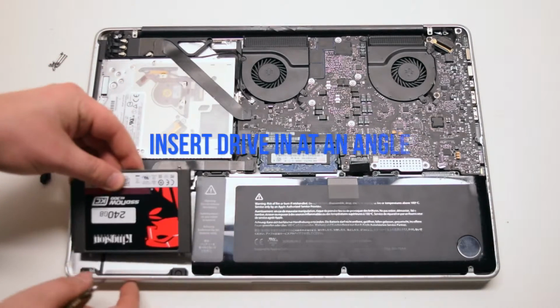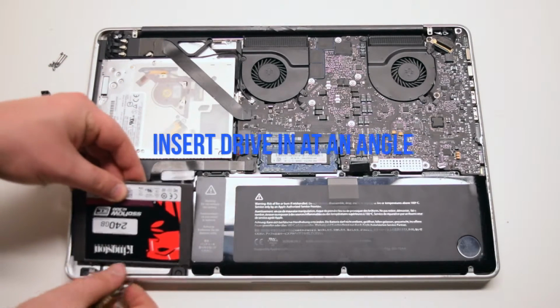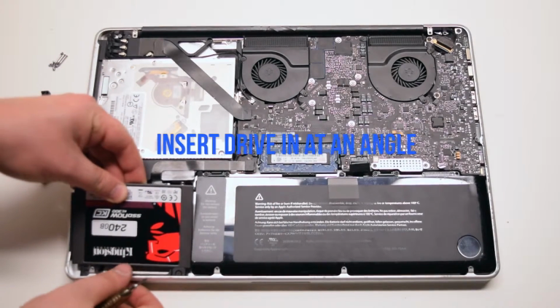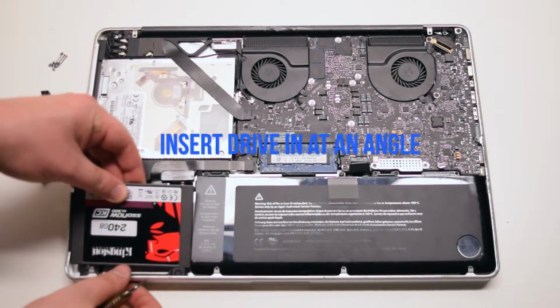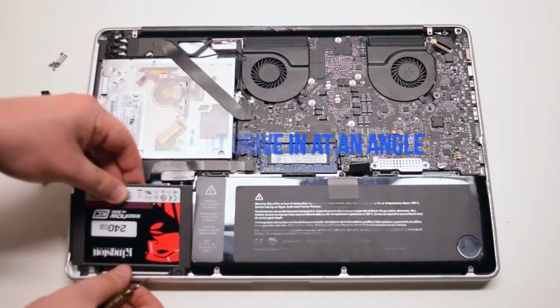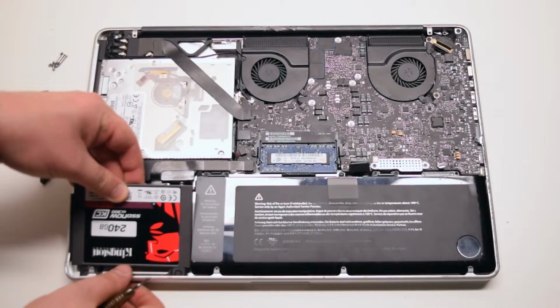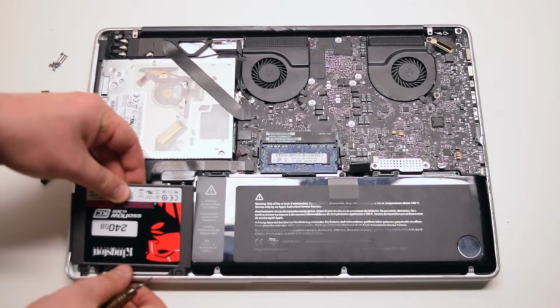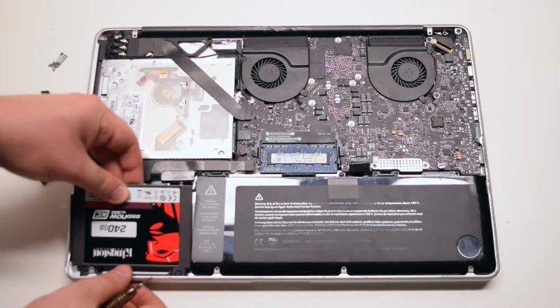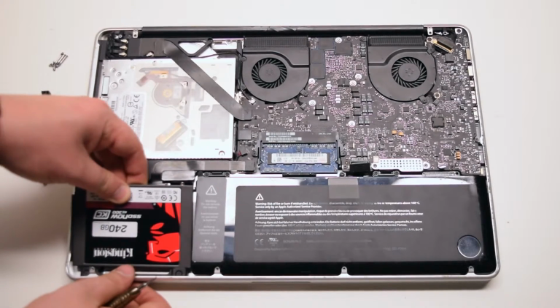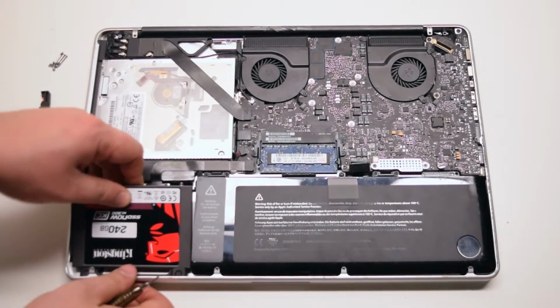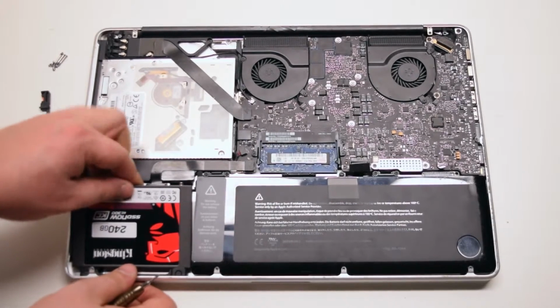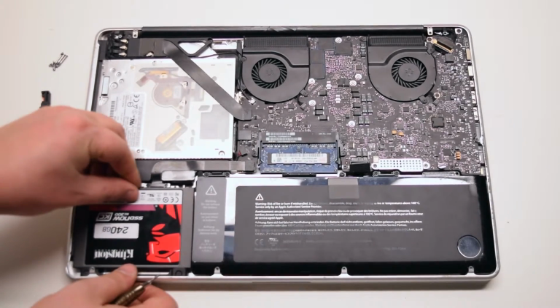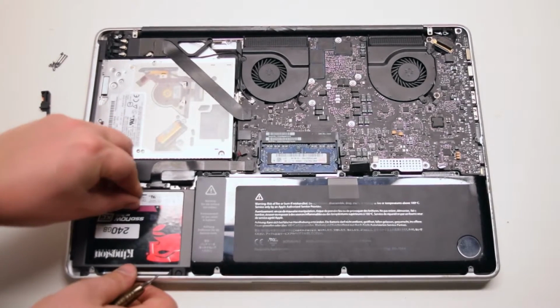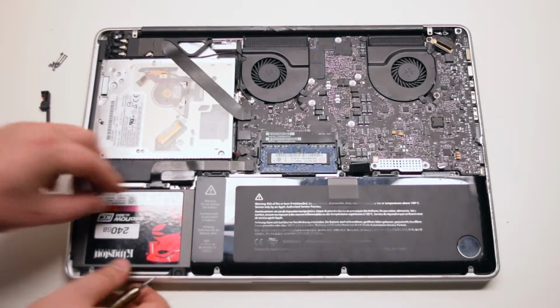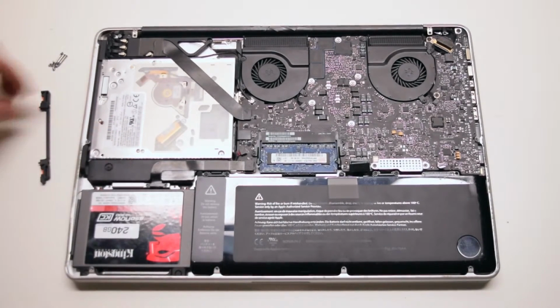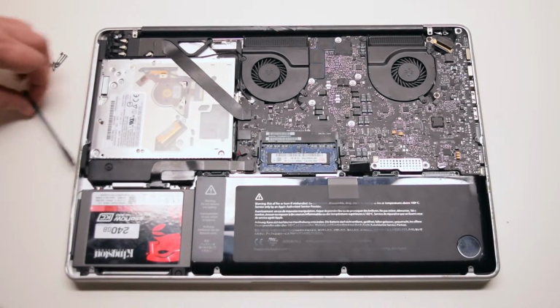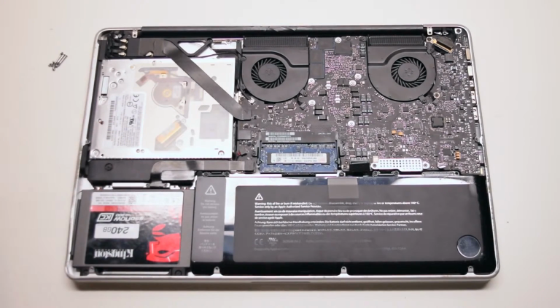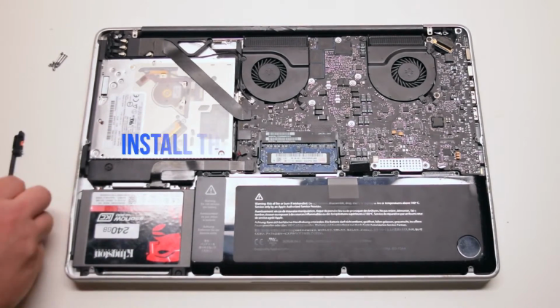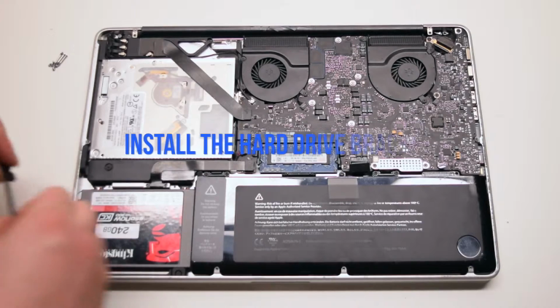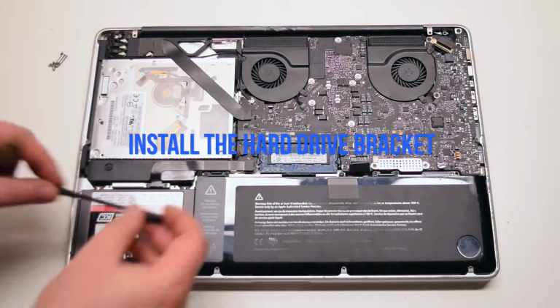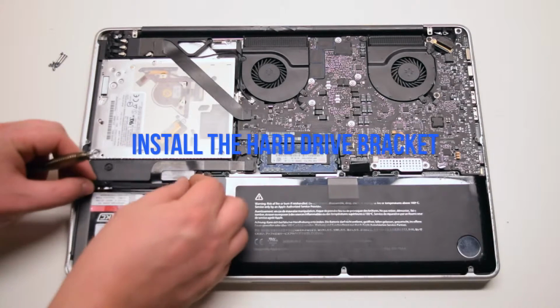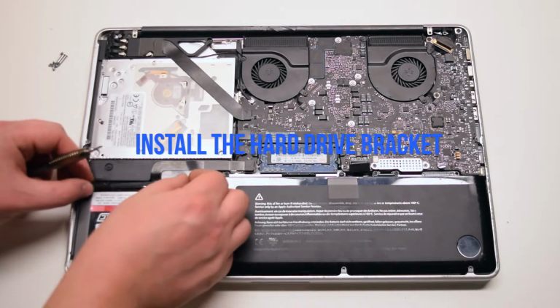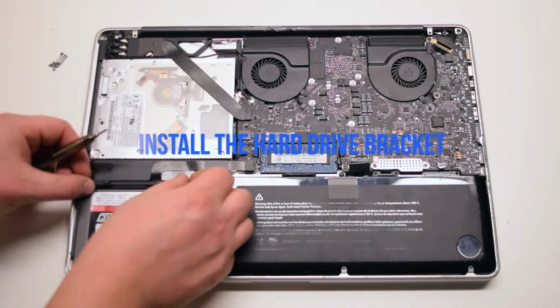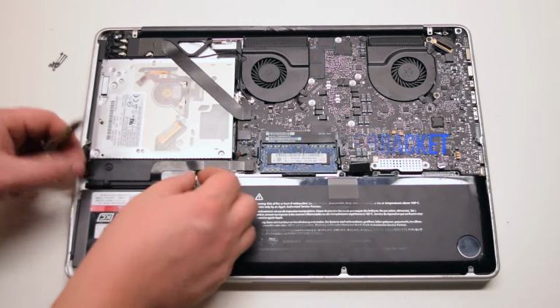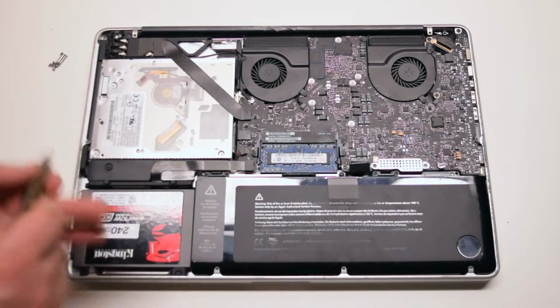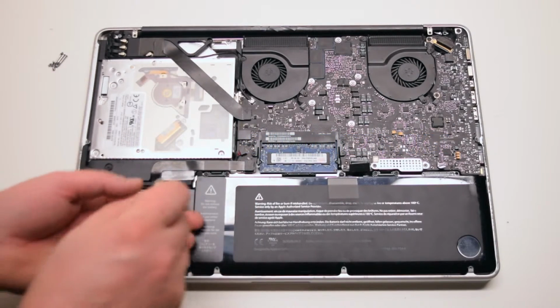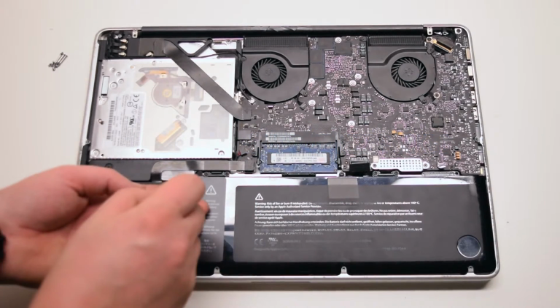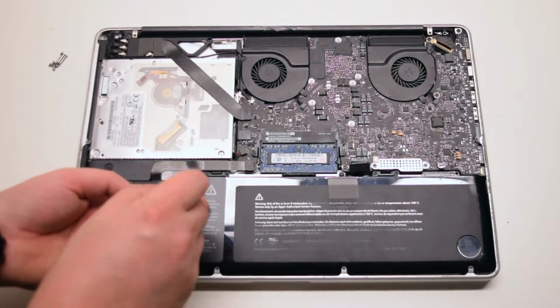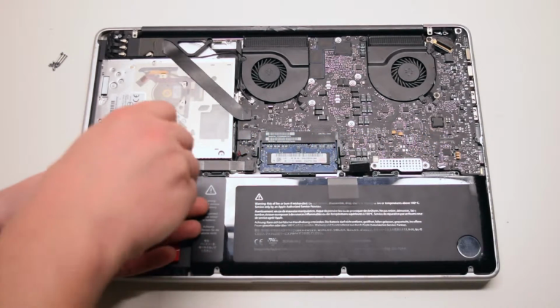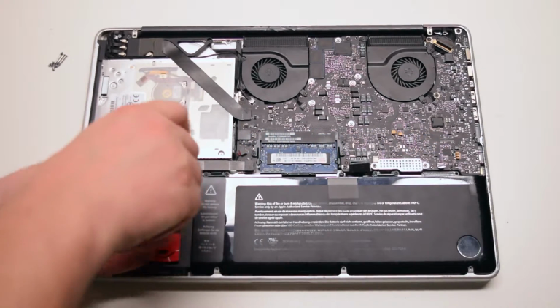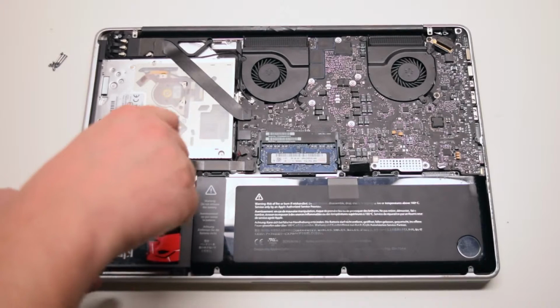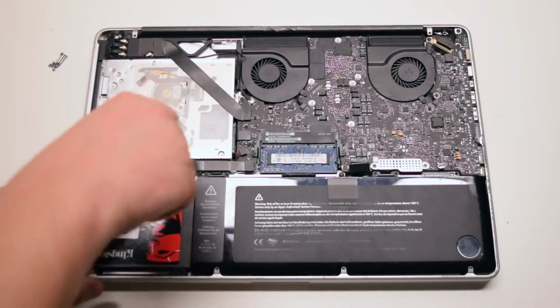Insert the drive in at an angle, bottom first. Drop install the hard drive bracket. Secure the two Phillips head screws.